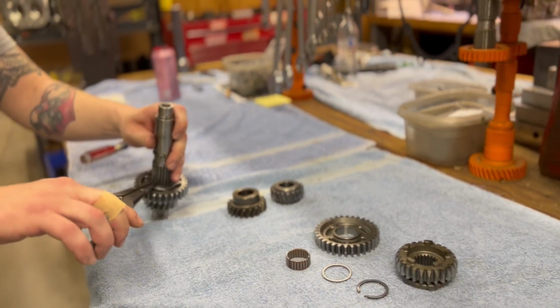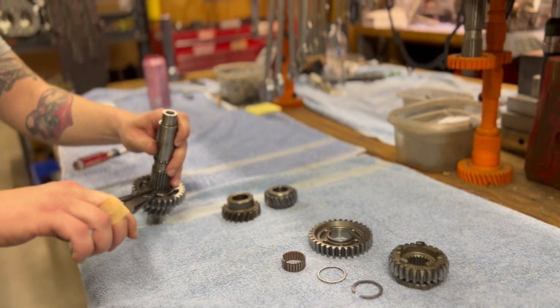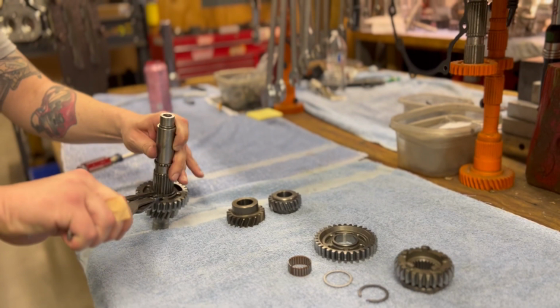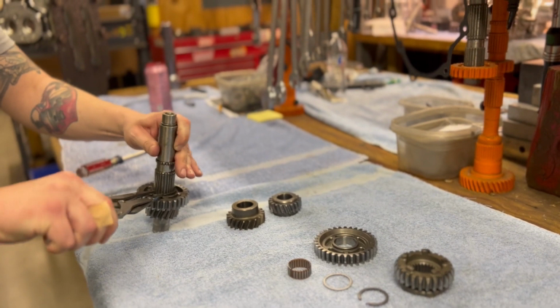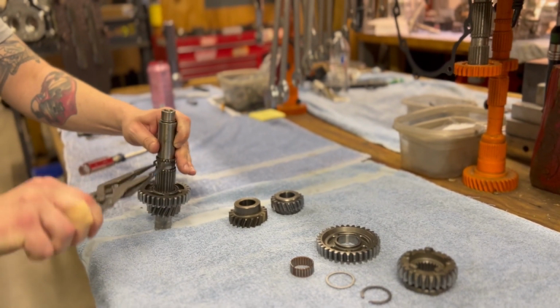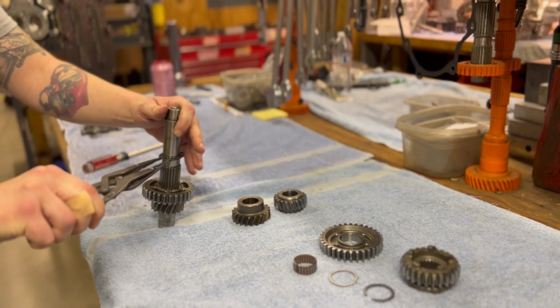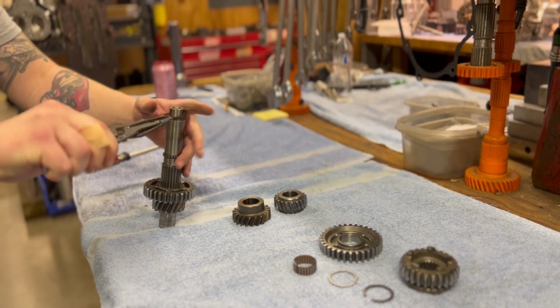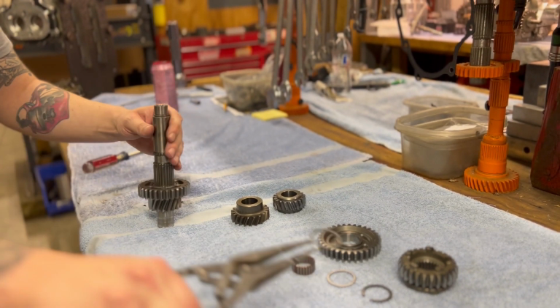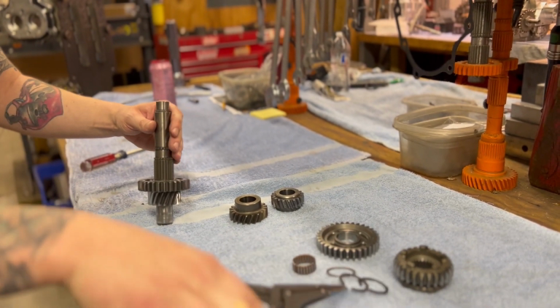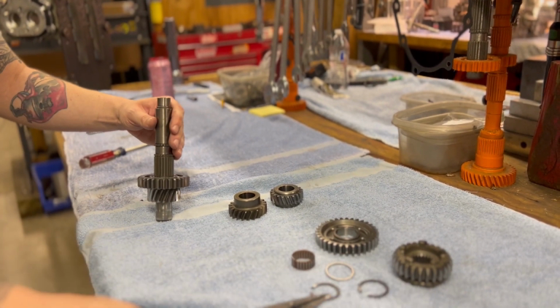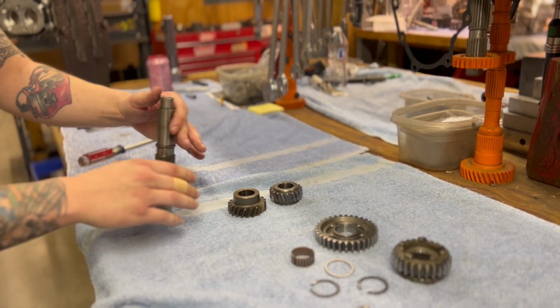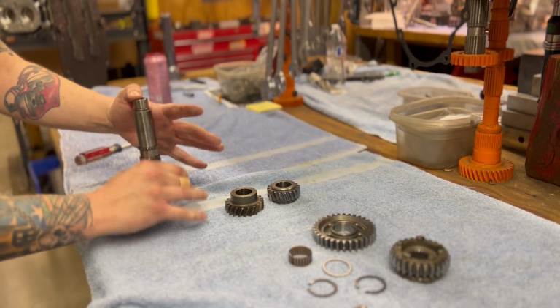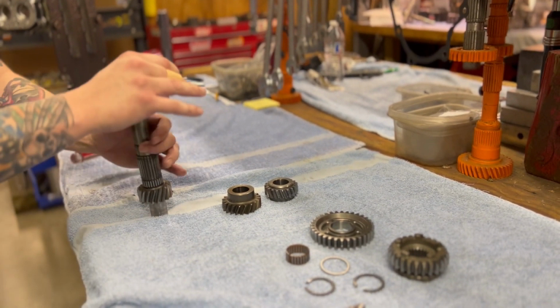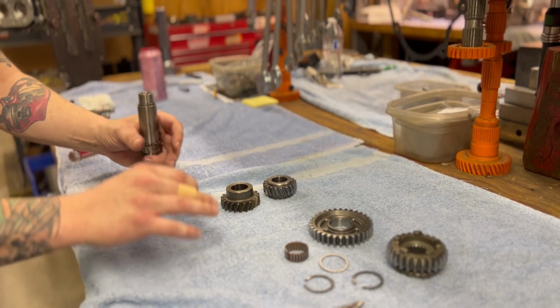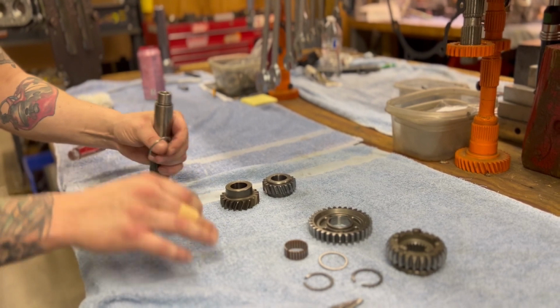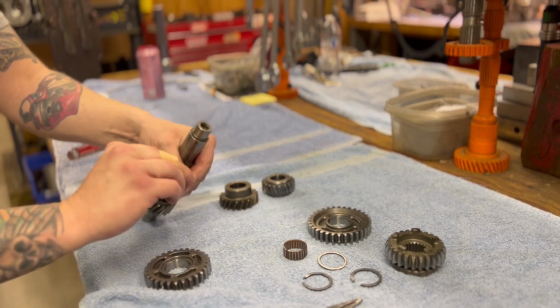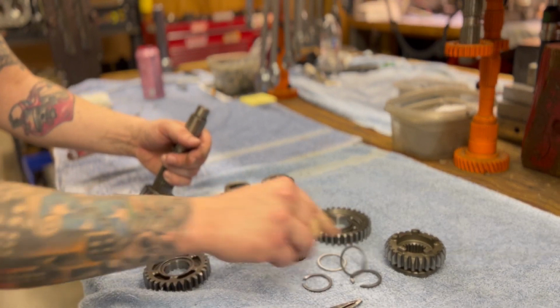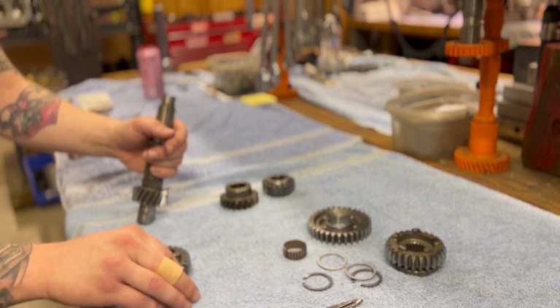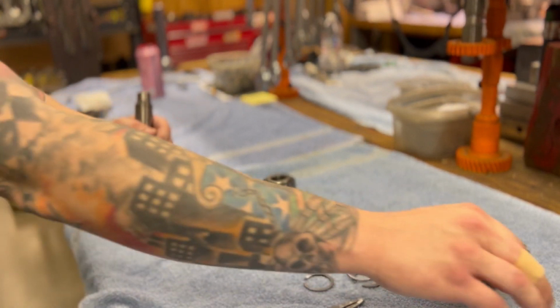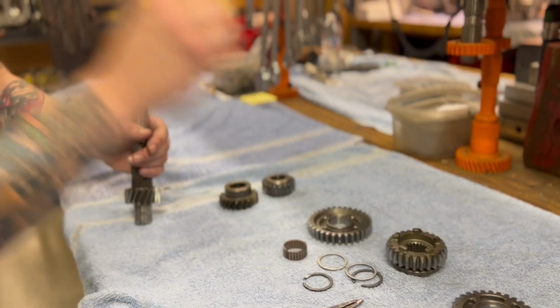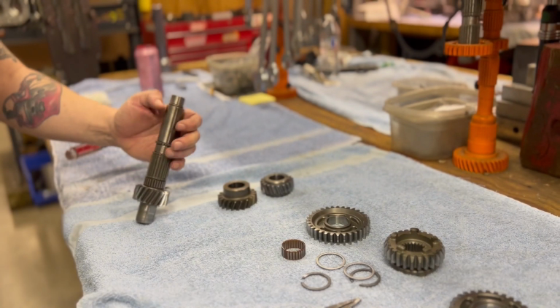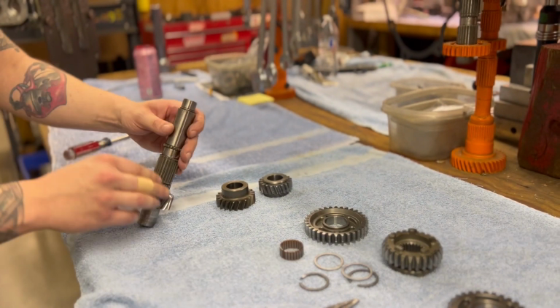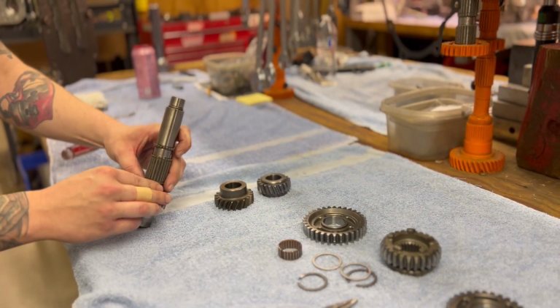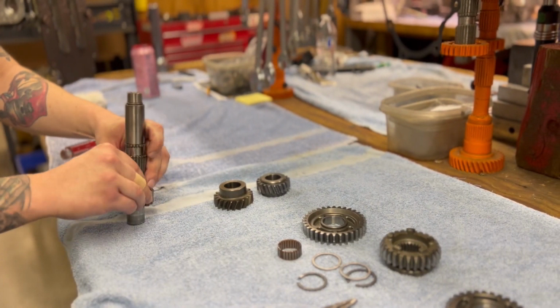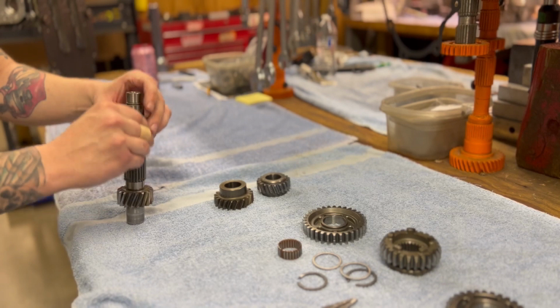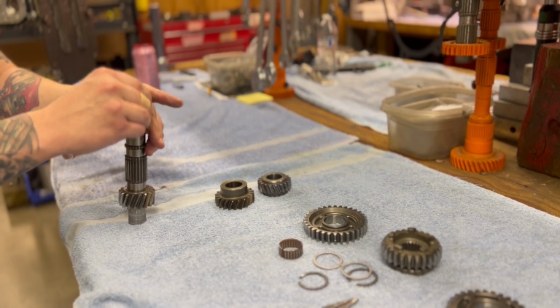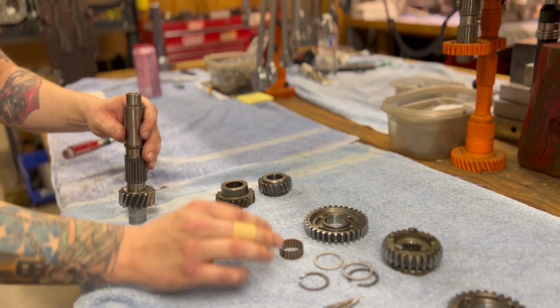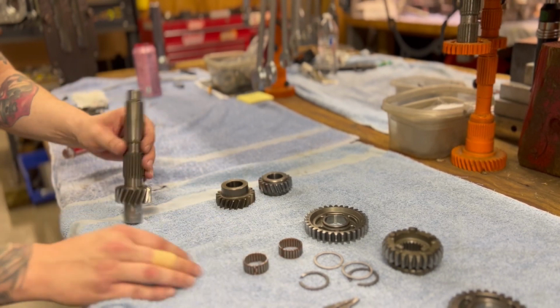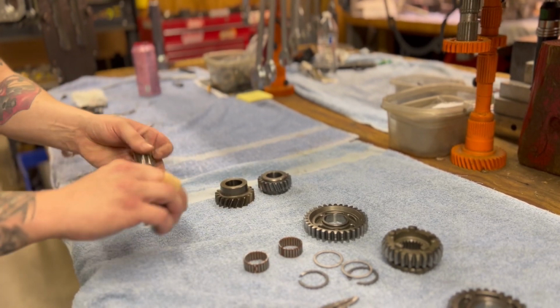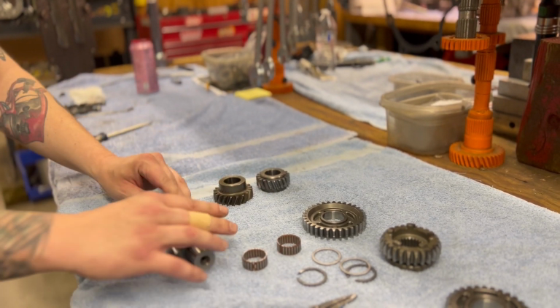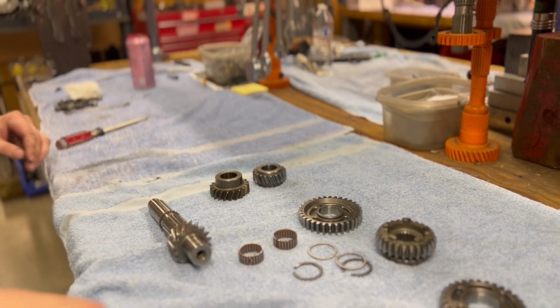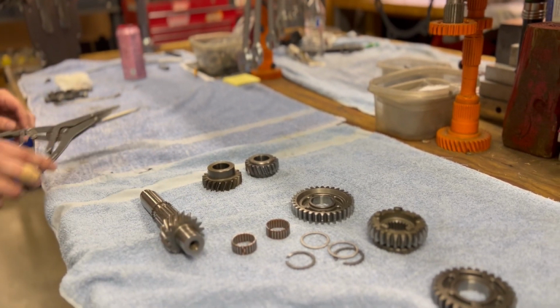Another snap ring that holds the 2c on. Take off your 2c and your thrust washer, and then your last cage bearing. There's your disassembled countershaft.